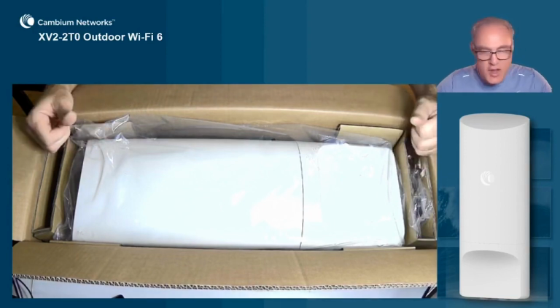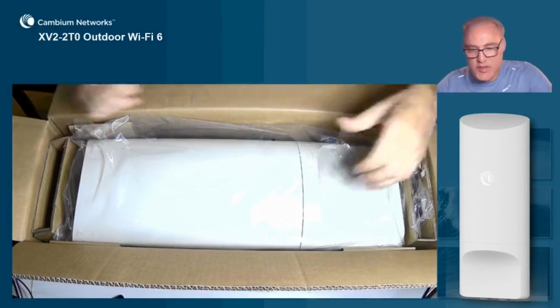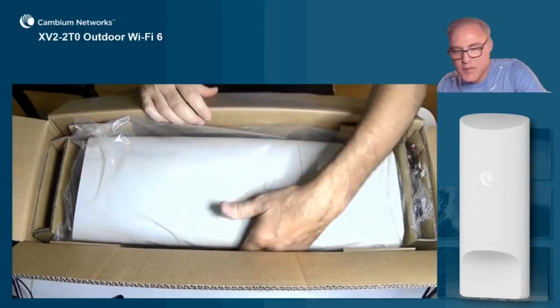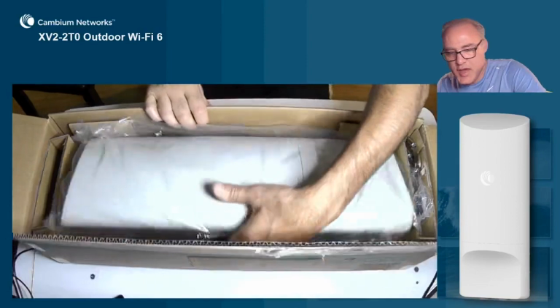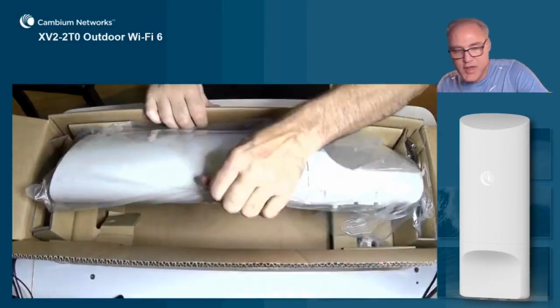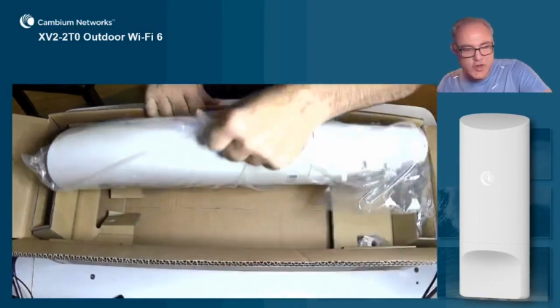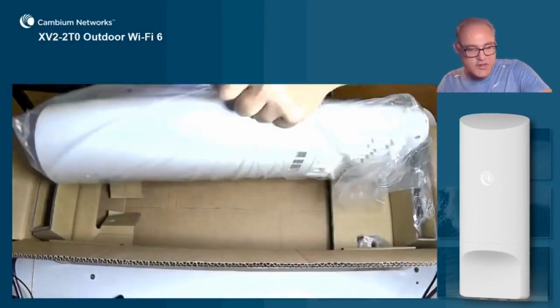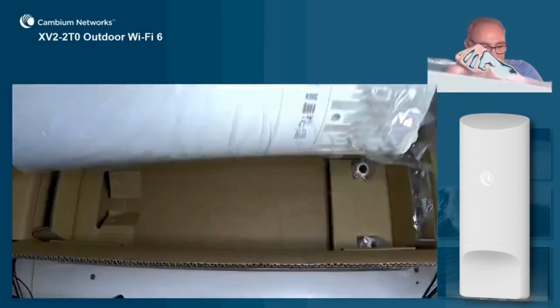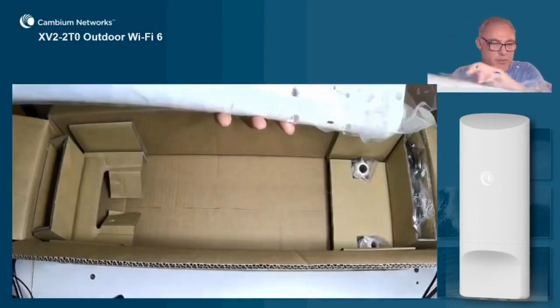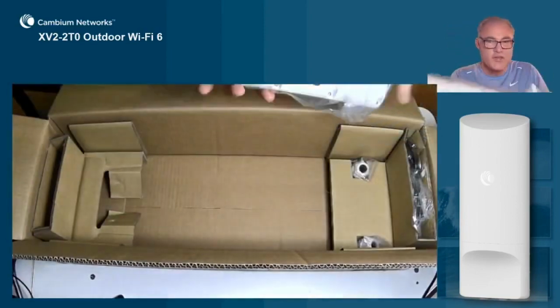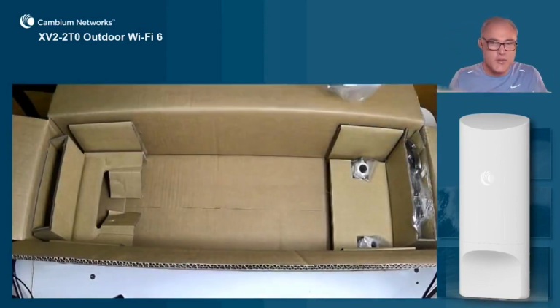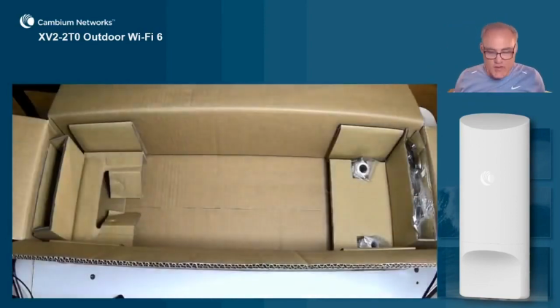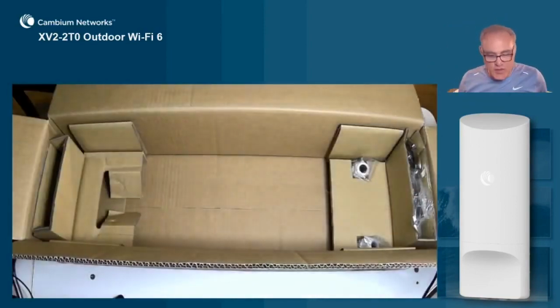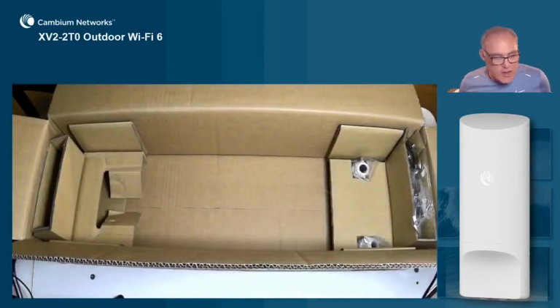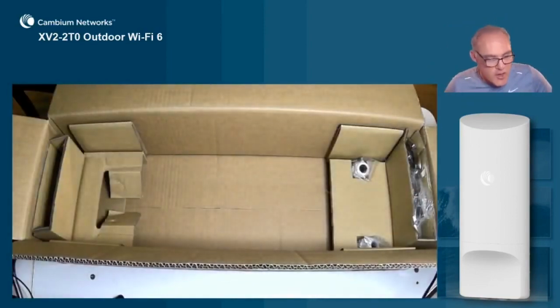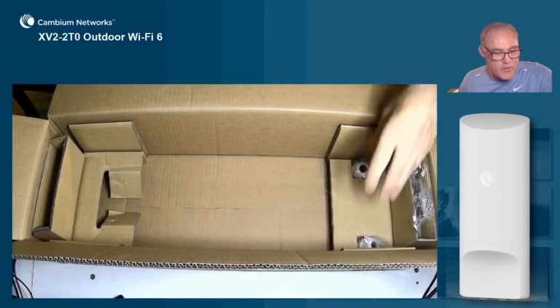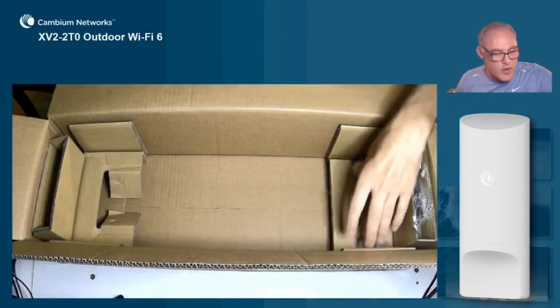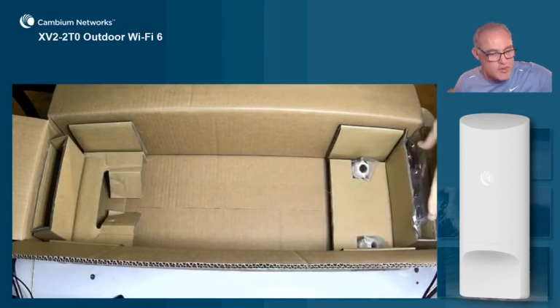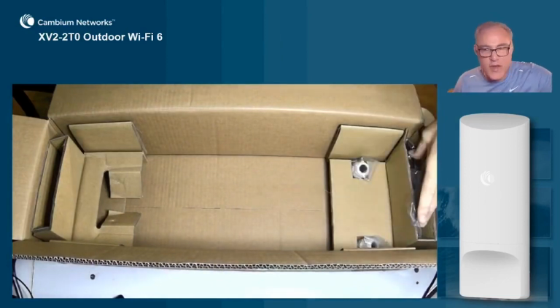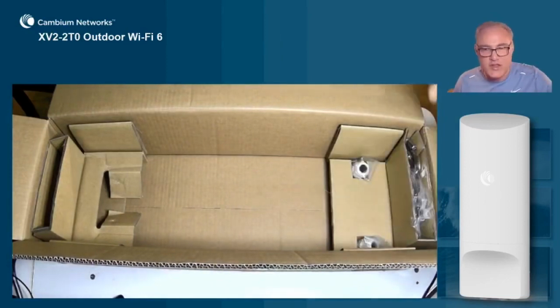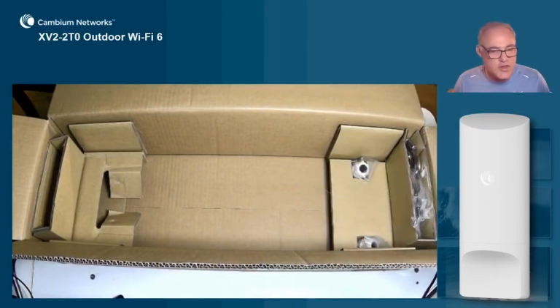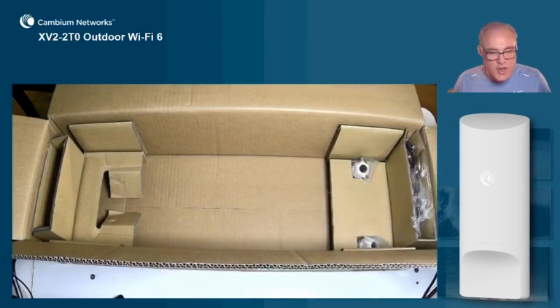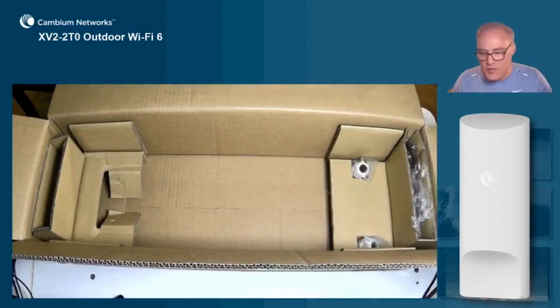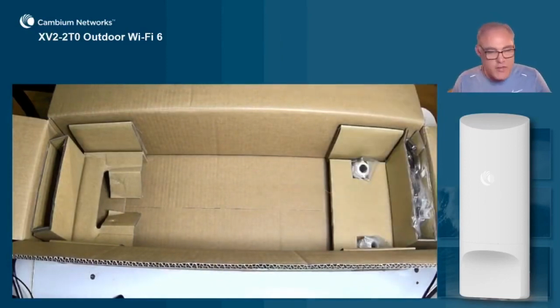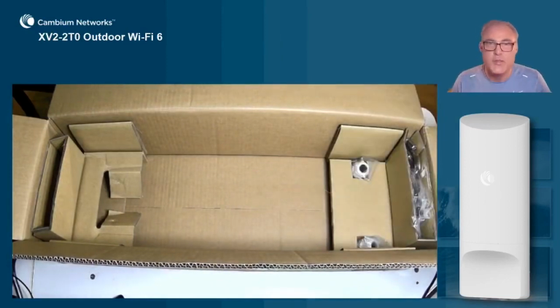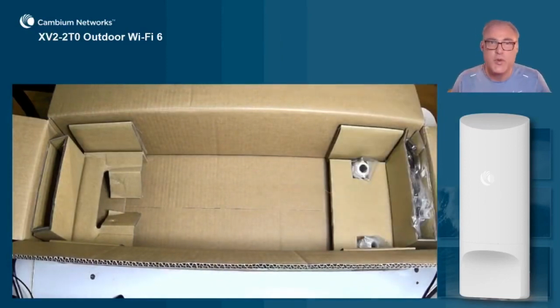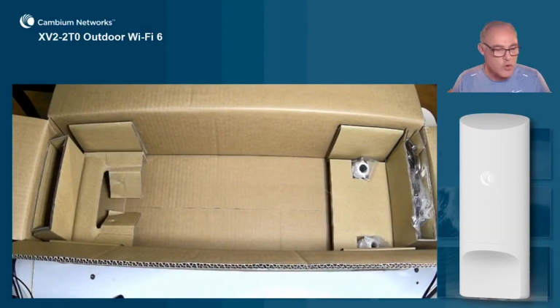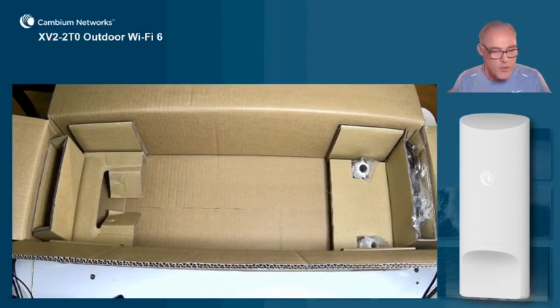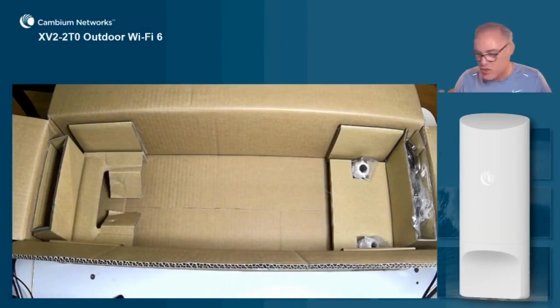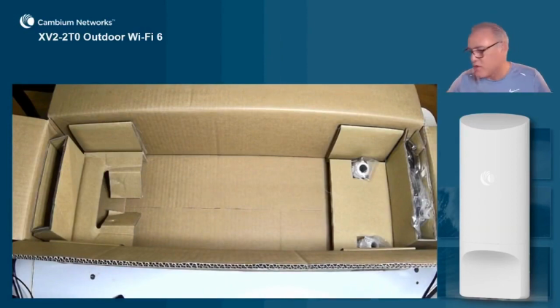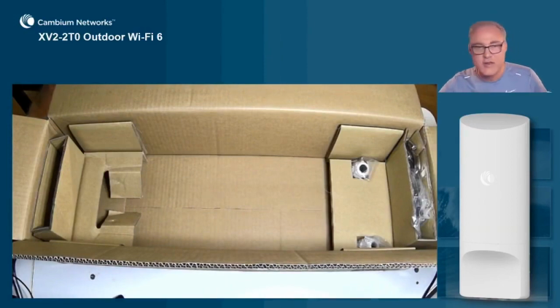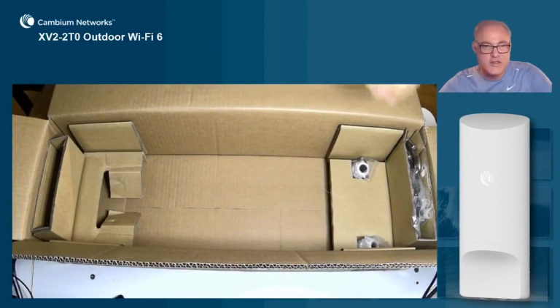When we take the AP out of the box, the second thing you'll notice is that it comes with everything you need. You have wire grommets, you have mounting accessories, and you can mount this AP to a pole or a wall mount.